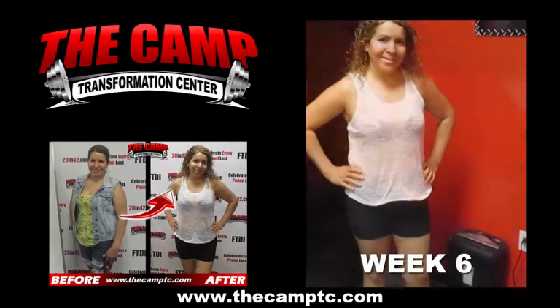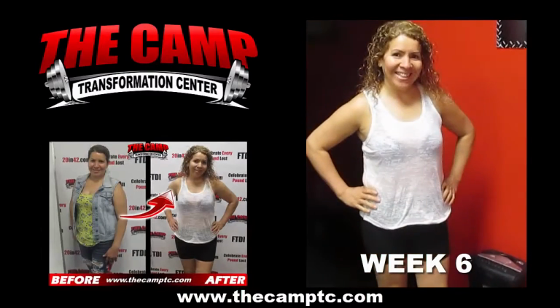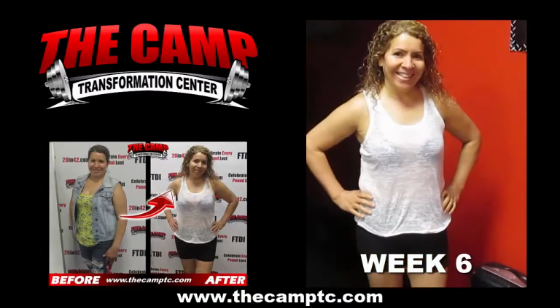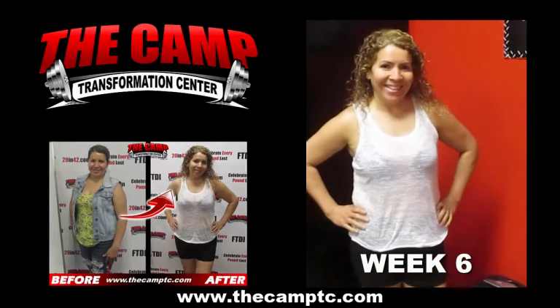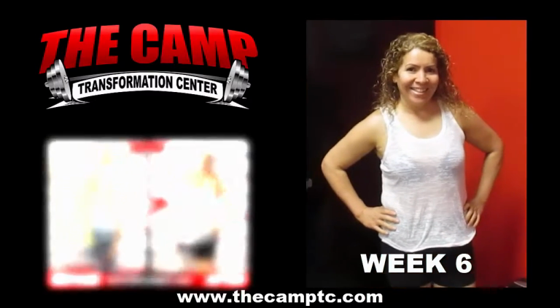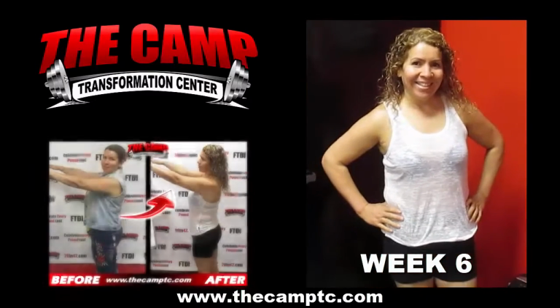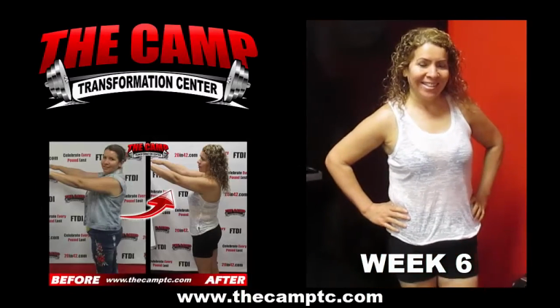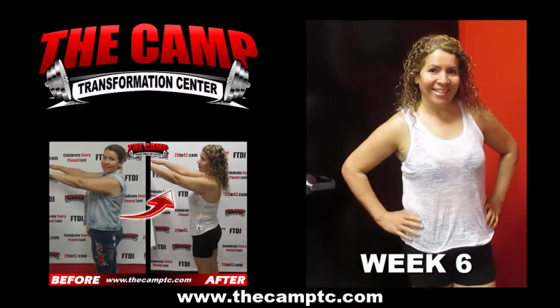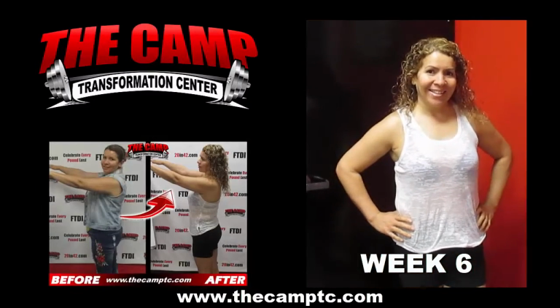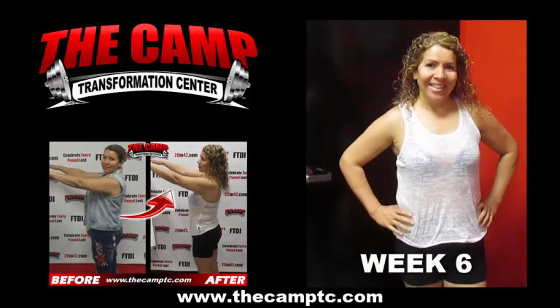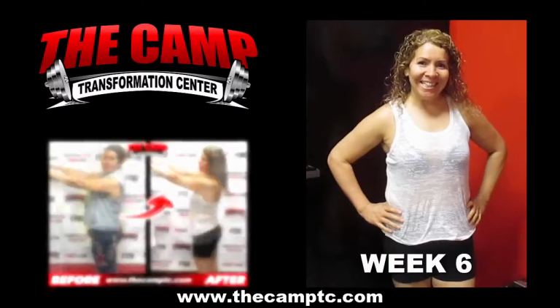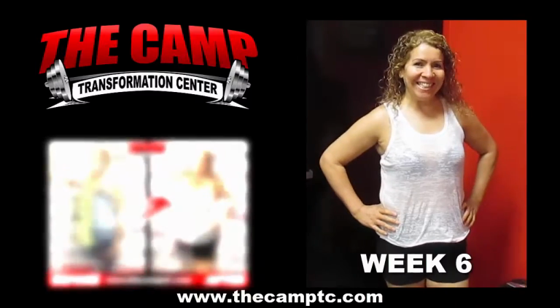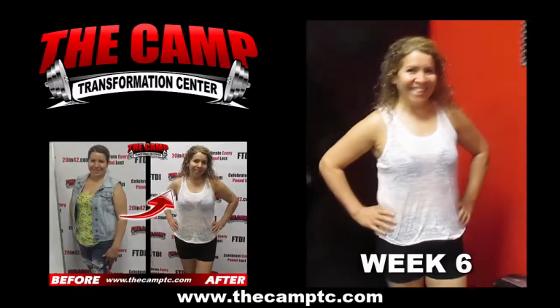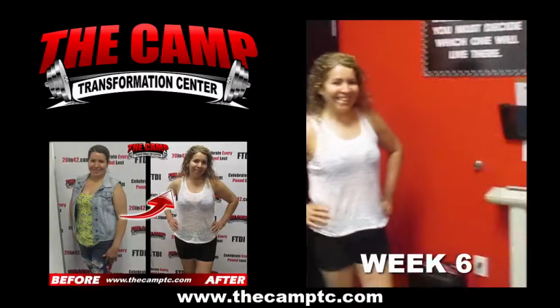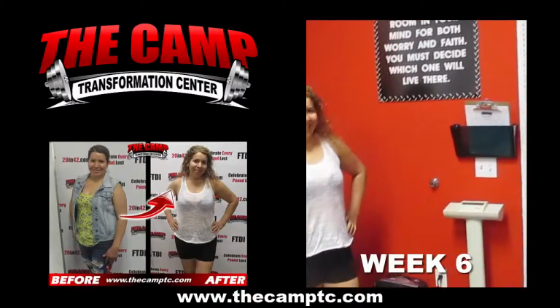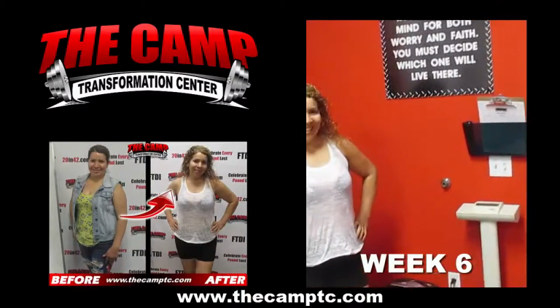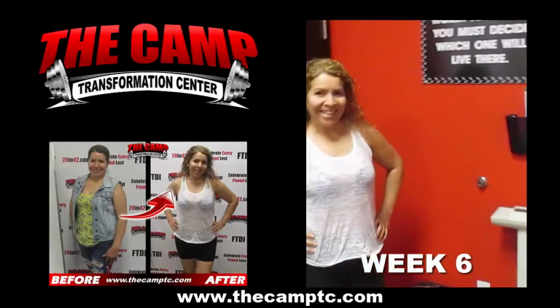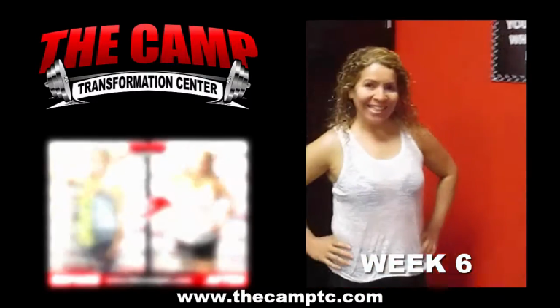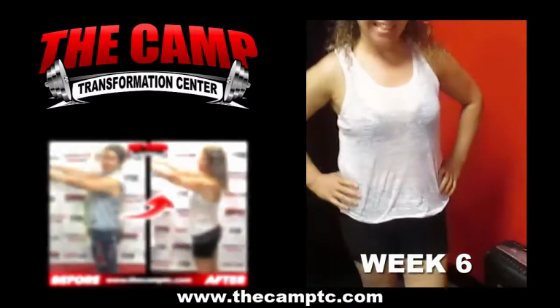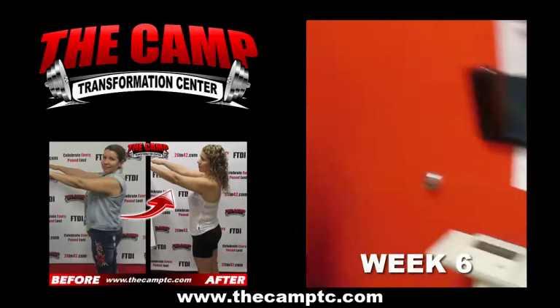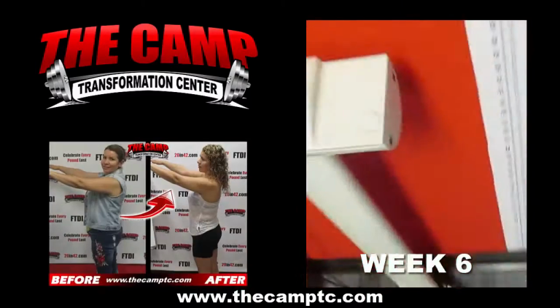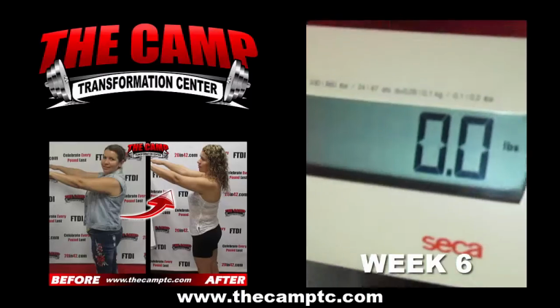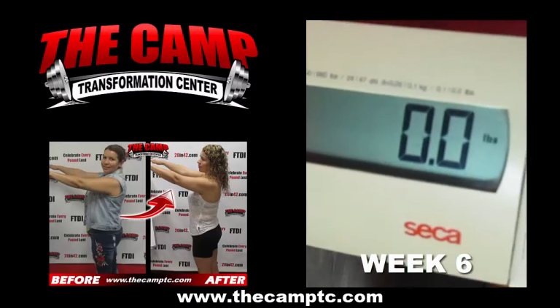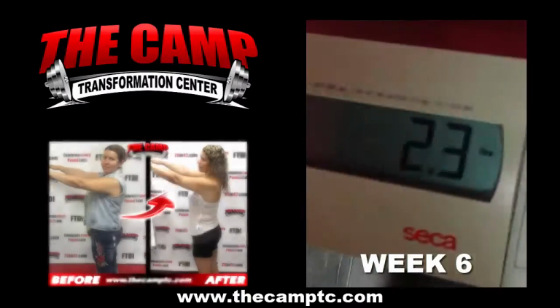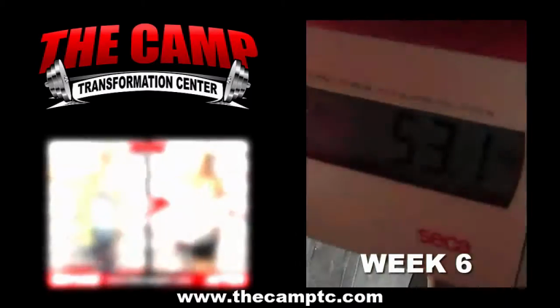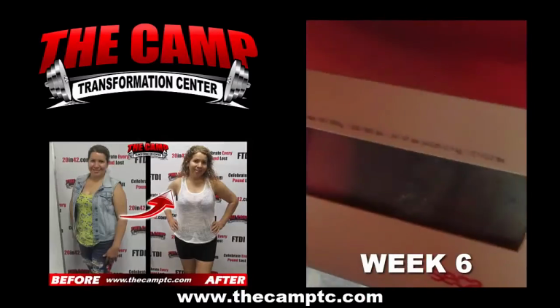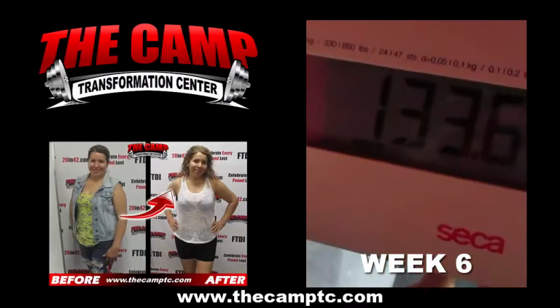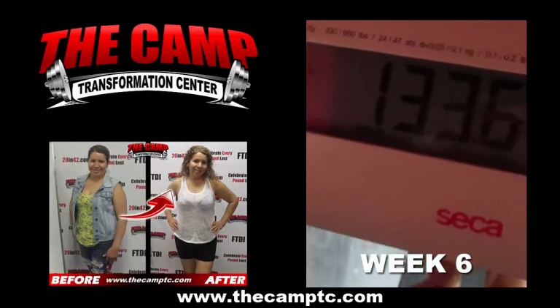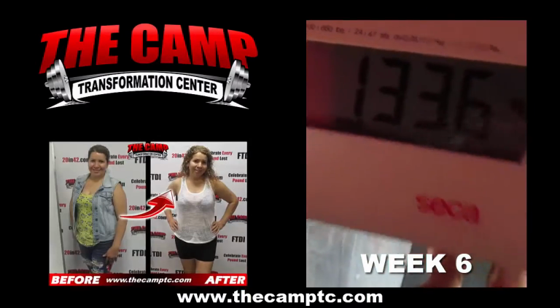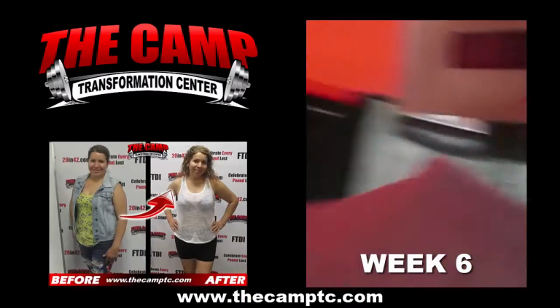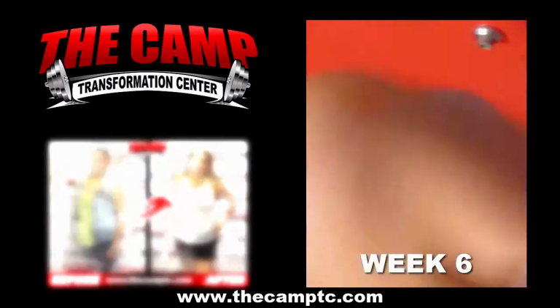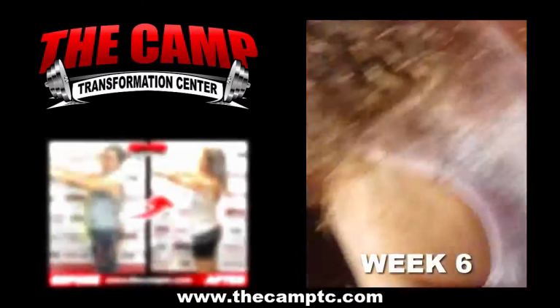Hi guys, we're here today with Christina doing her final weigh-in for her six-week challenge. Are you ready, Christina? Yes. Let's do this. We started at 156.6. Let's go ahead and get your final weight. You're ending this challenge at 133.6. That's the total.